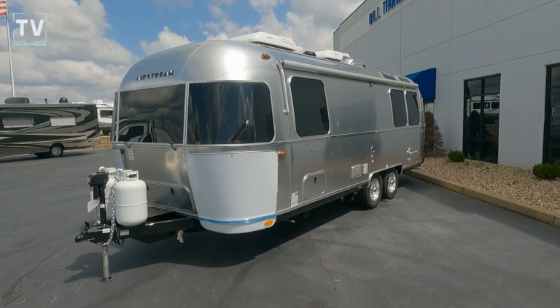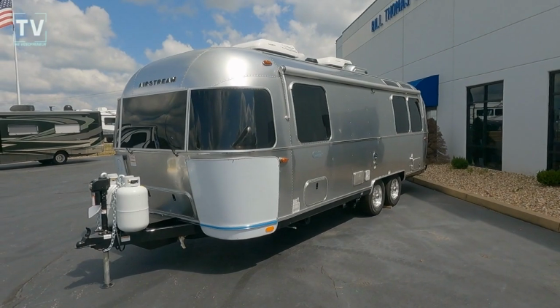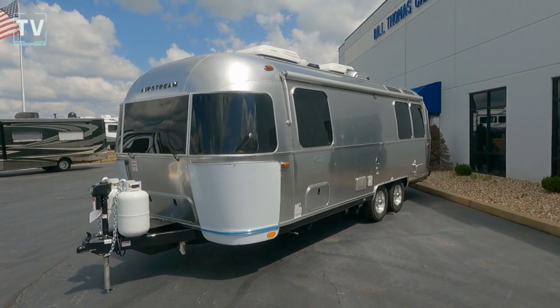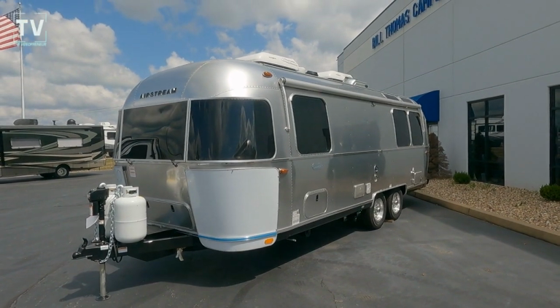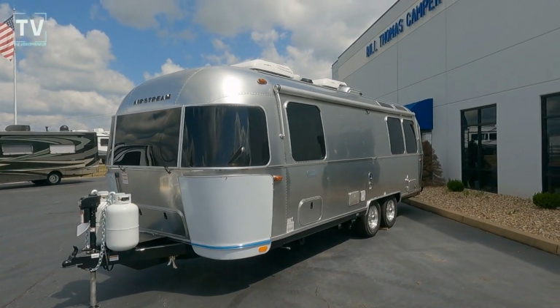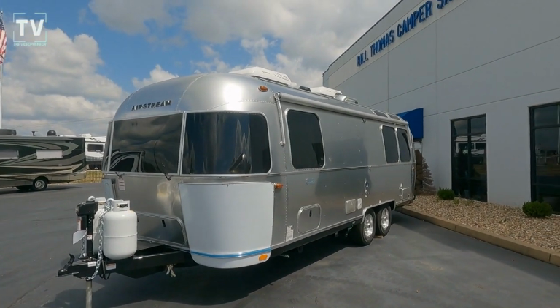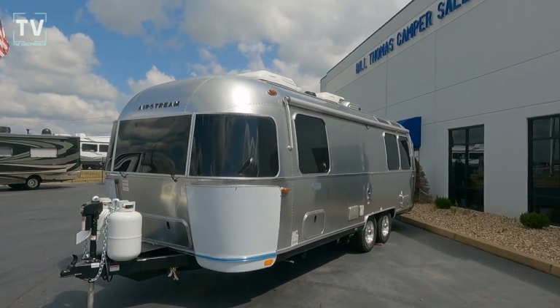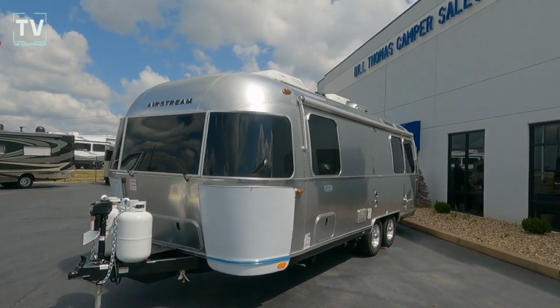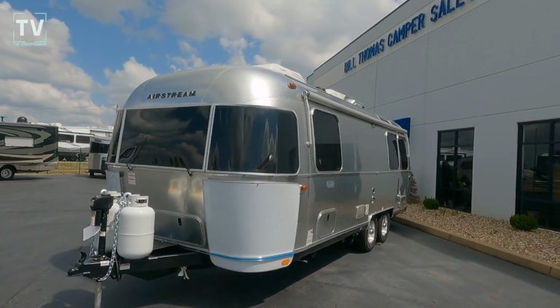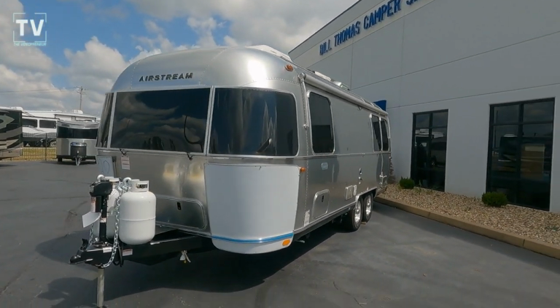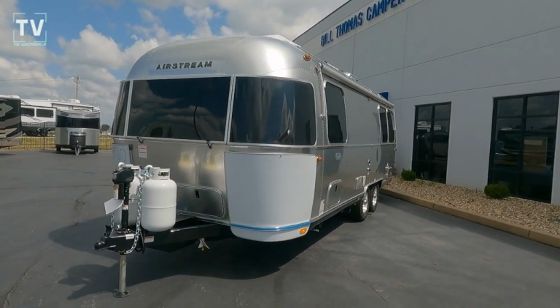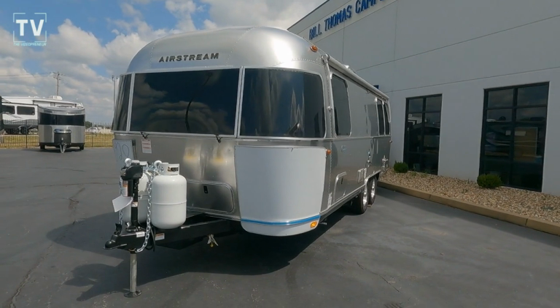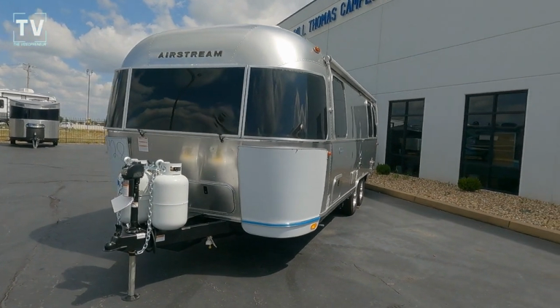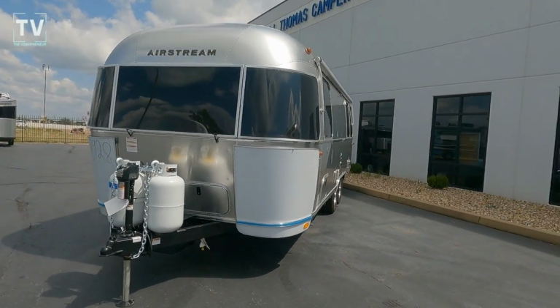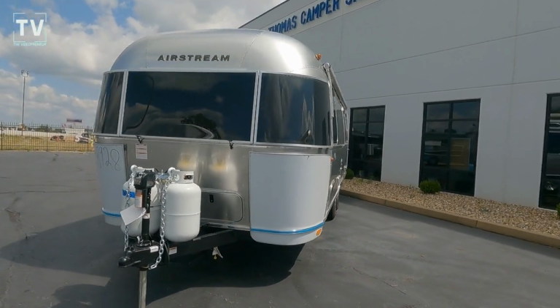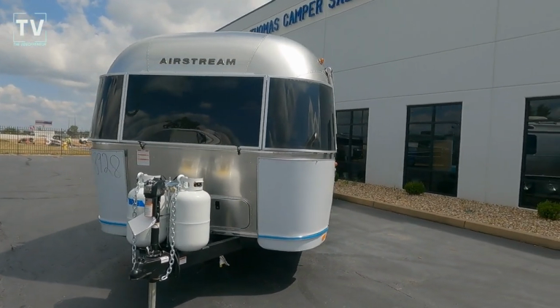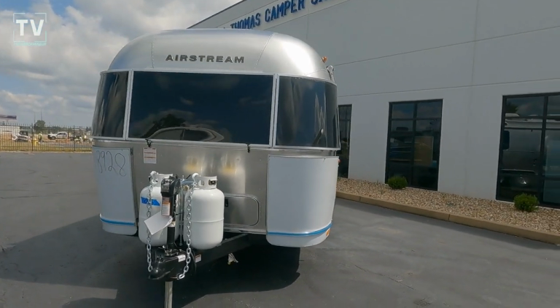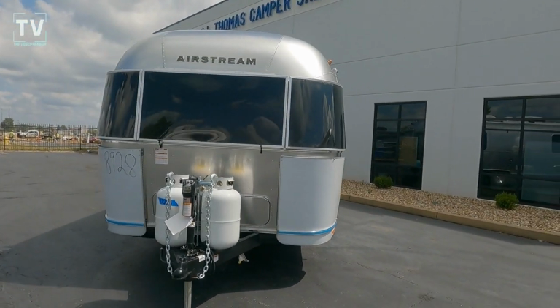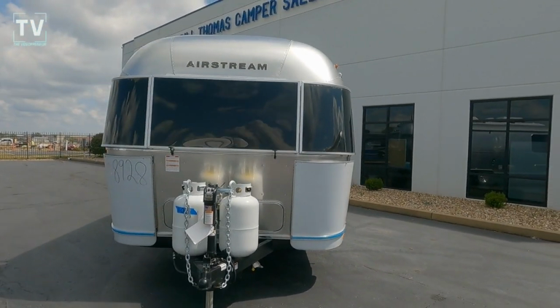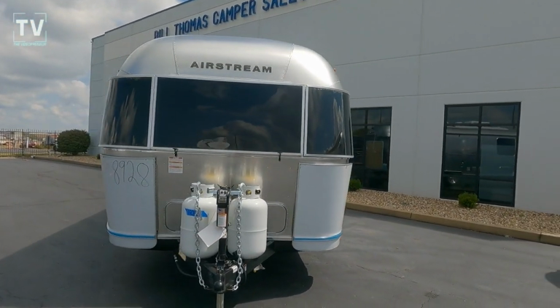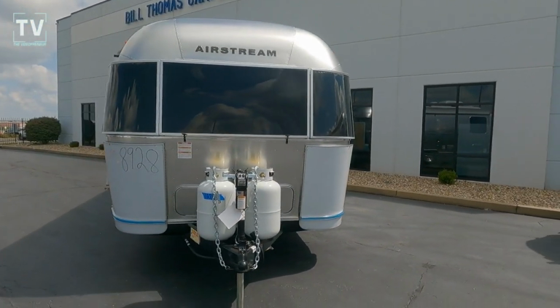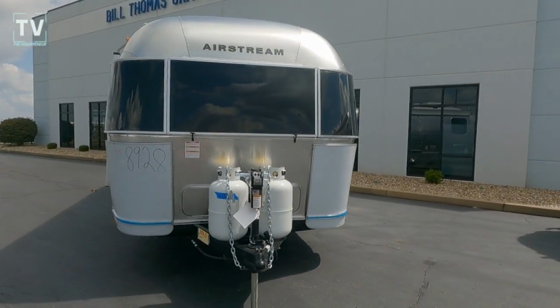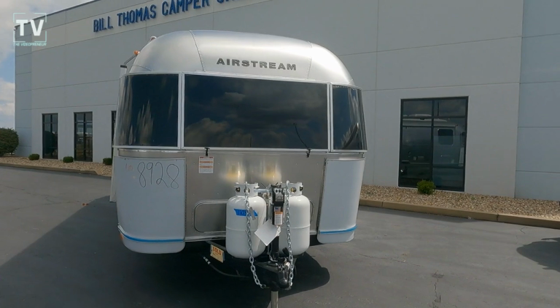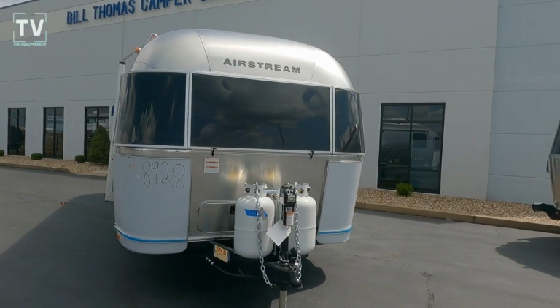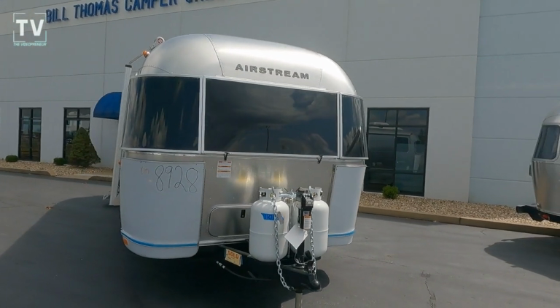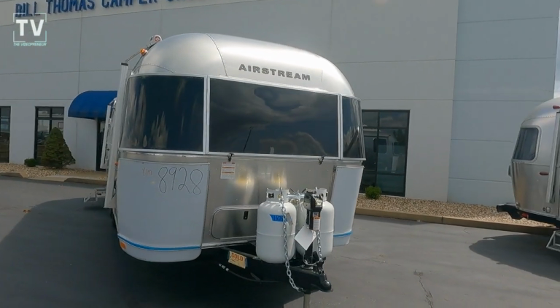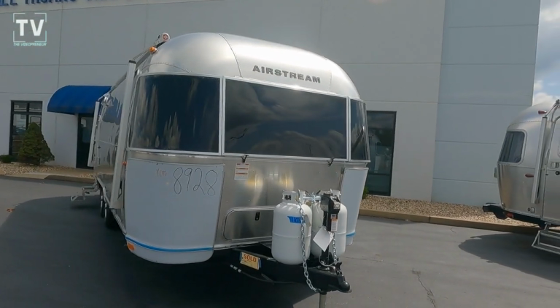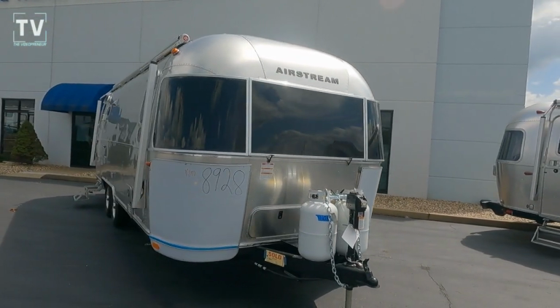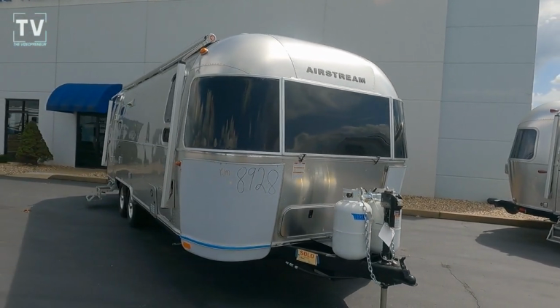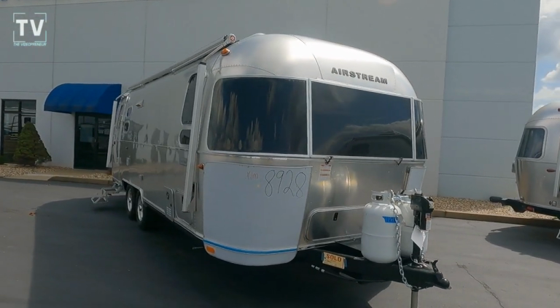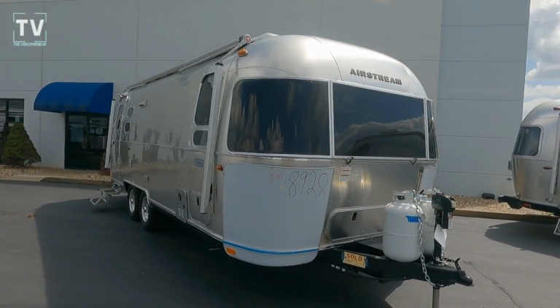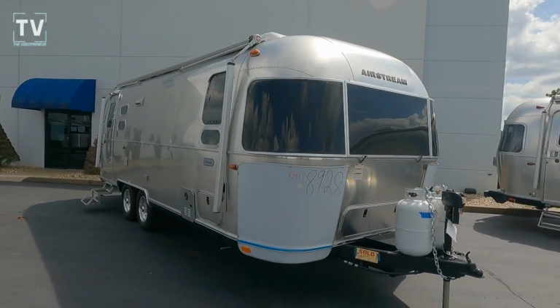Hey, it's Tom Gallaher, the Videopreneur, and today we're looking at a 2022 Airstream 25FB Globetrotter Twin. It's offered by Bill Thomas Campers in Wentzville, Missouri, with a sticker price of $117,125.